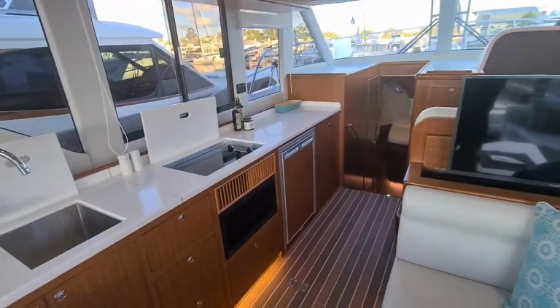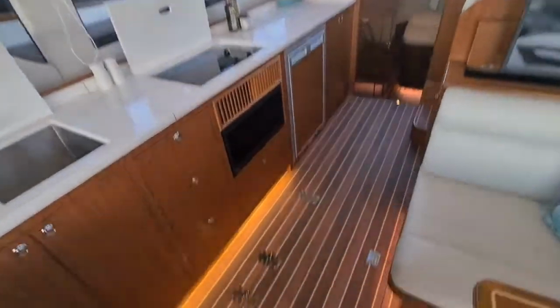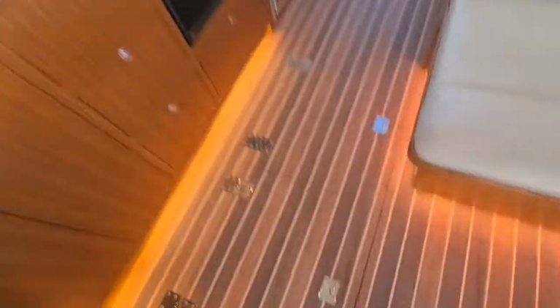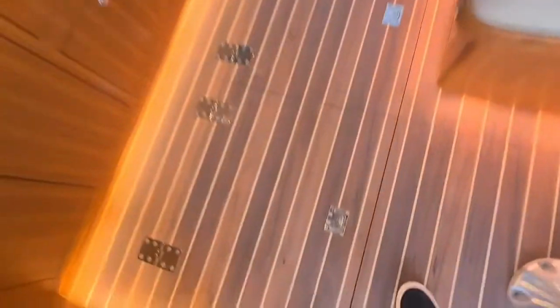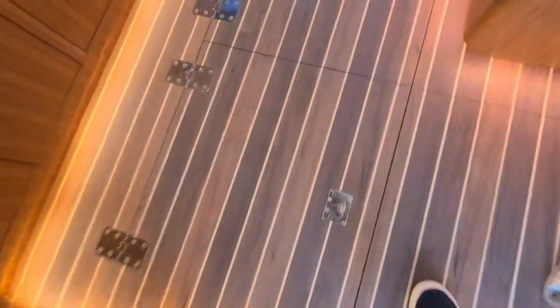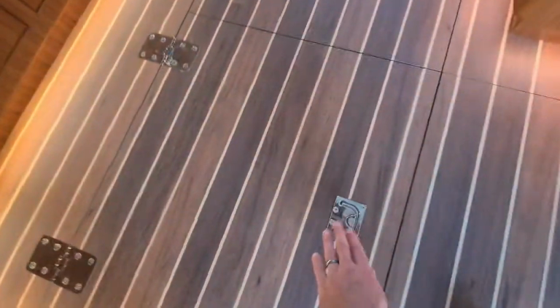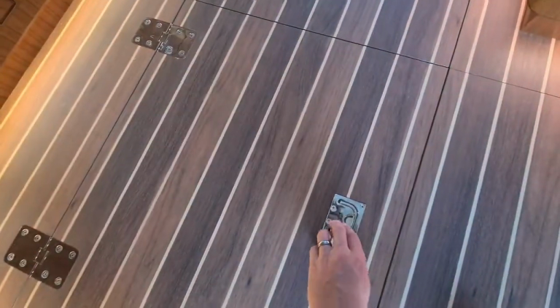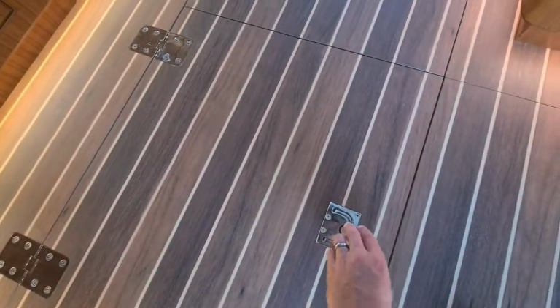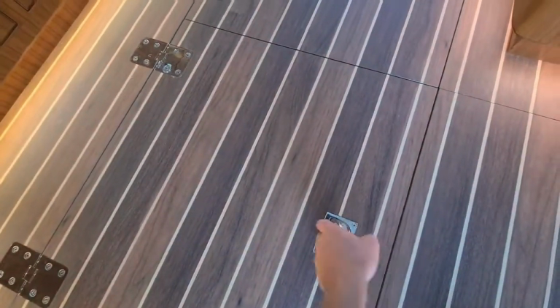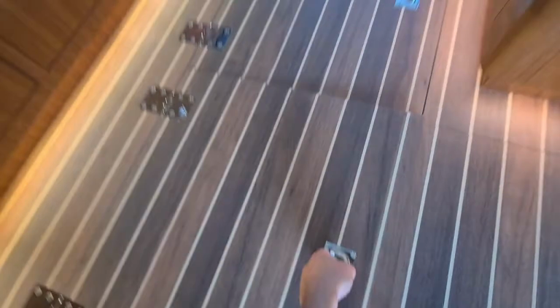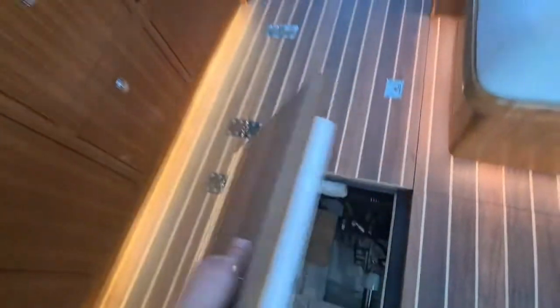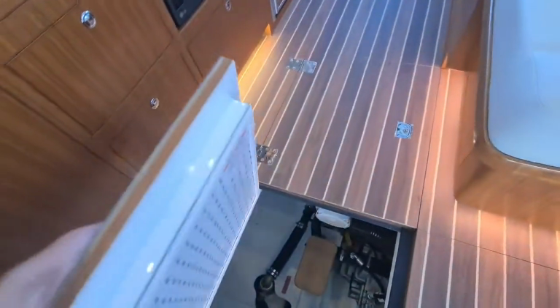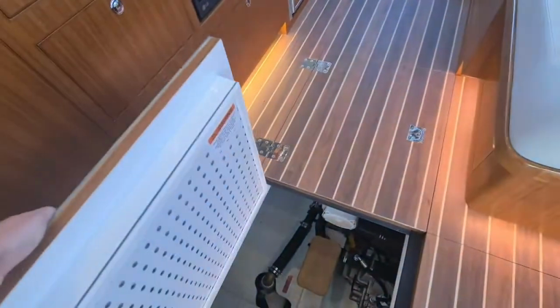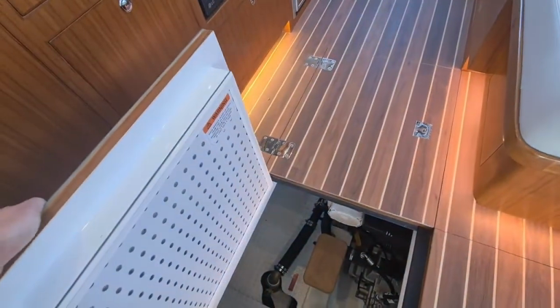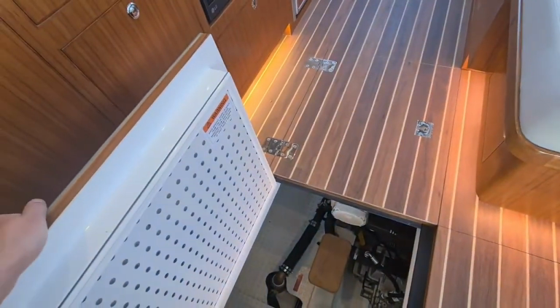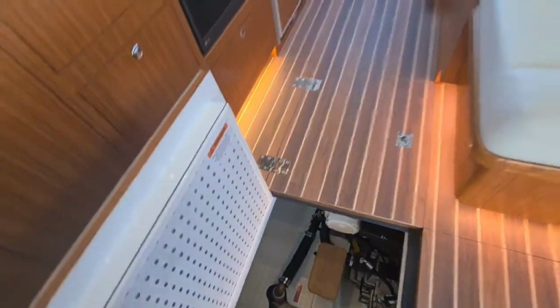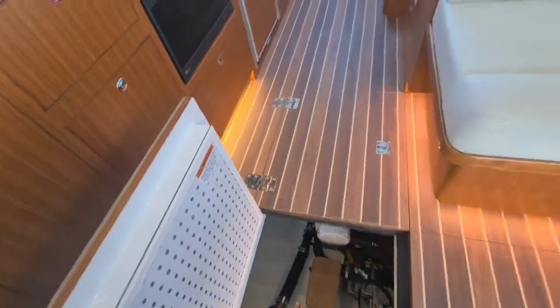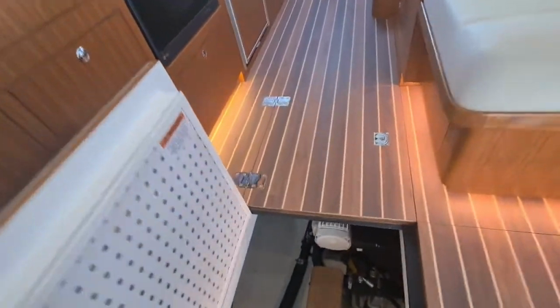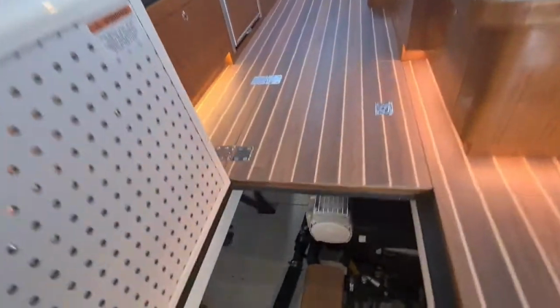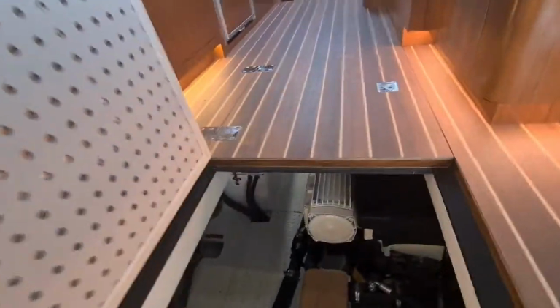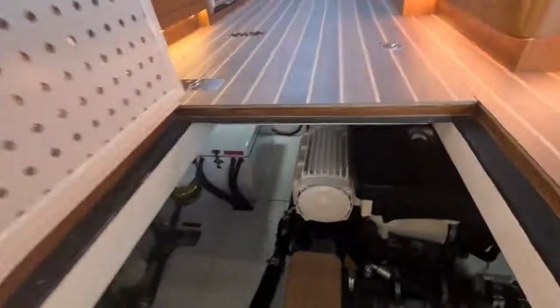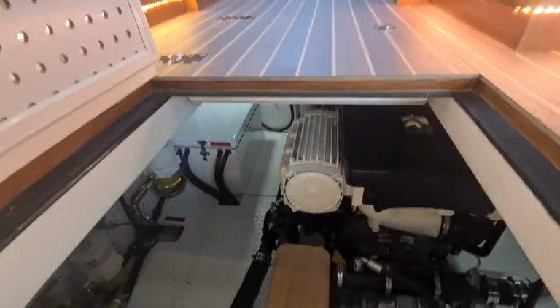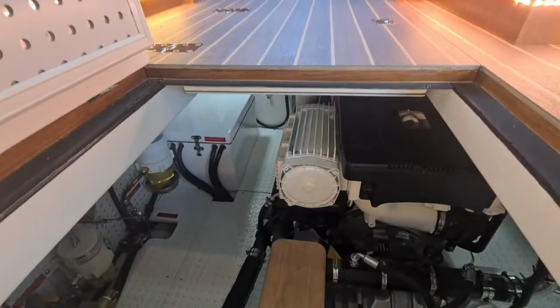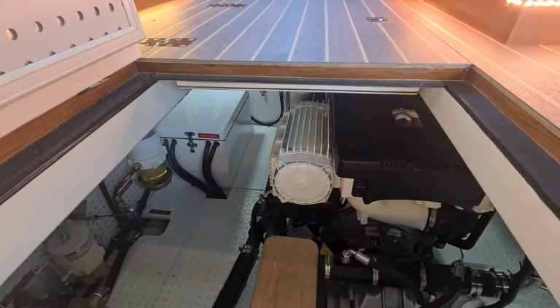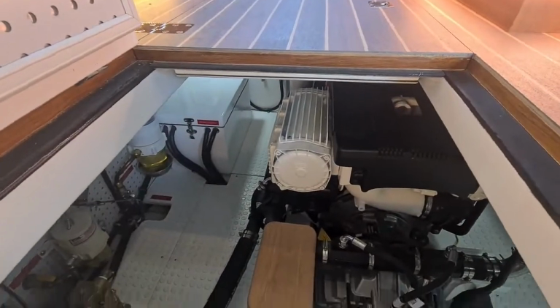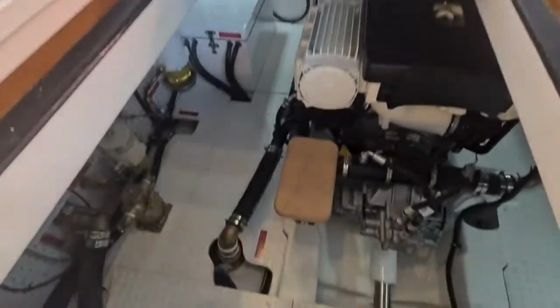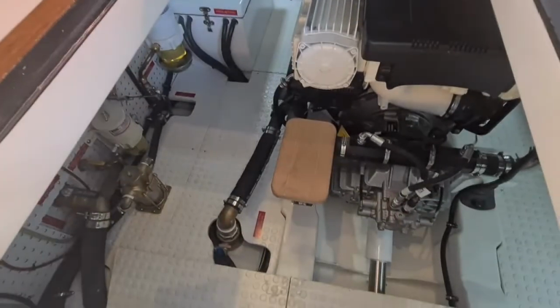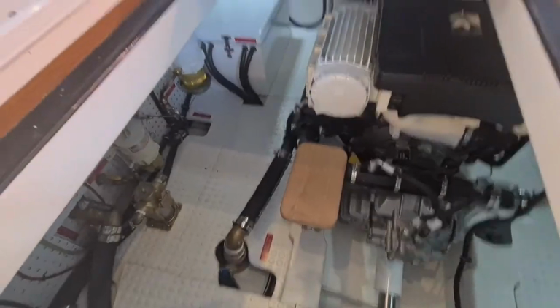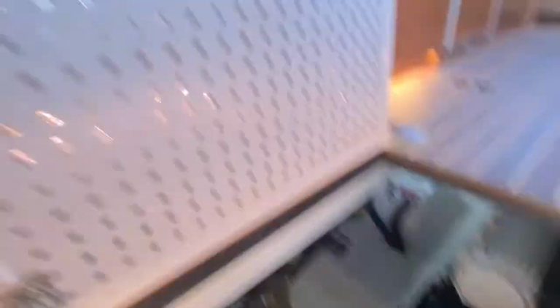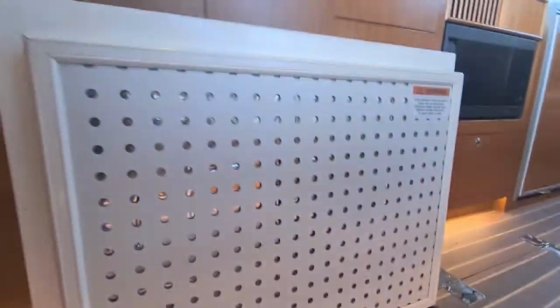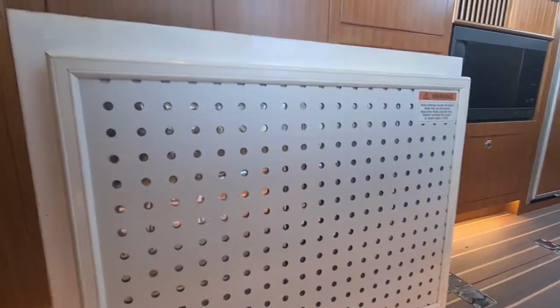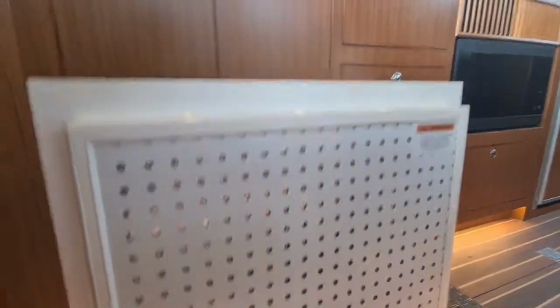As for engine room access on this vessel, it is really easy. It is powered by a Volvo 320 shaft drive engine with great access and great sound proofing.